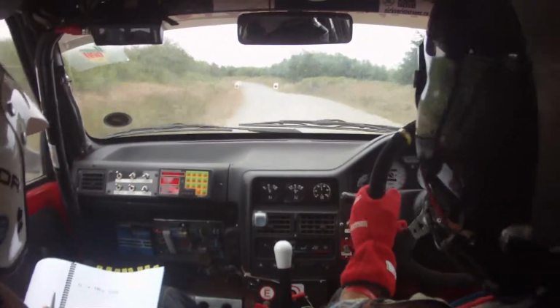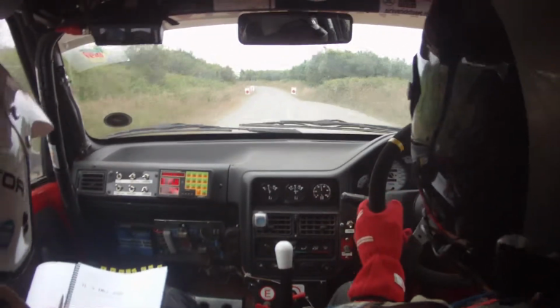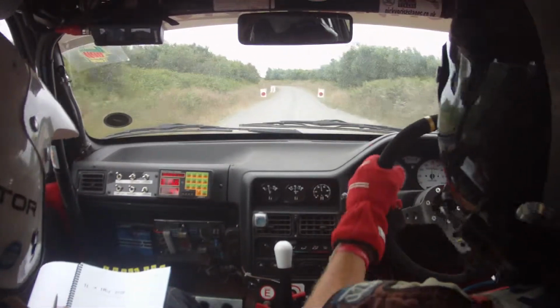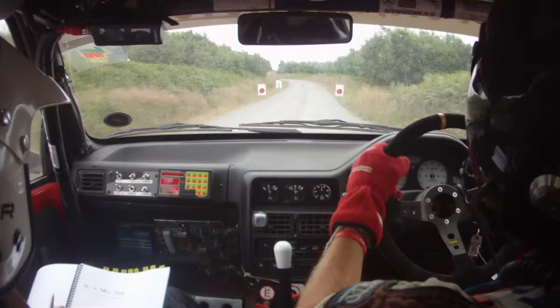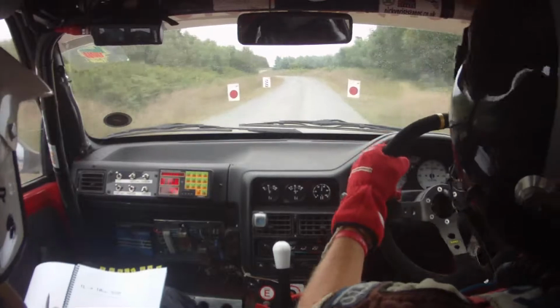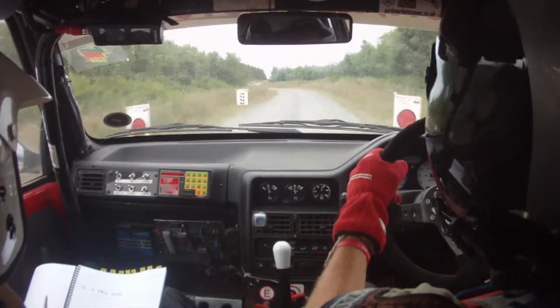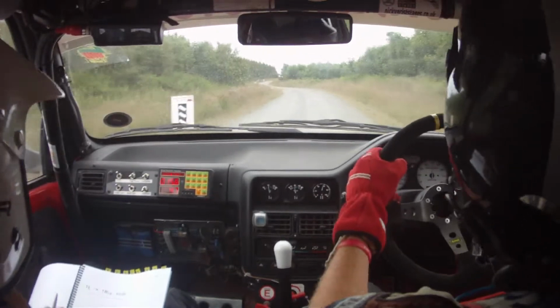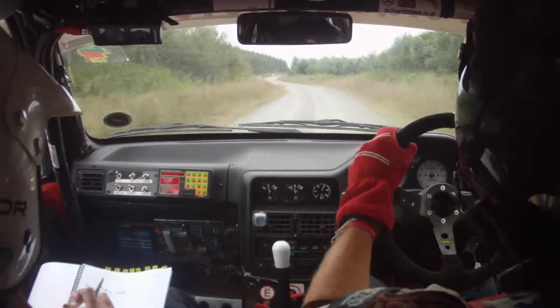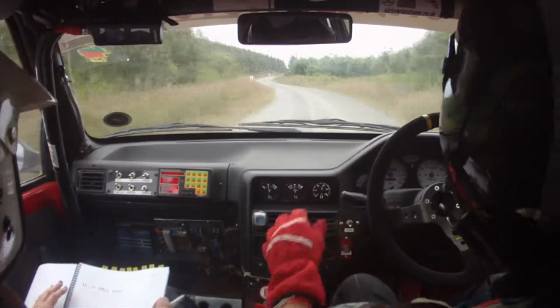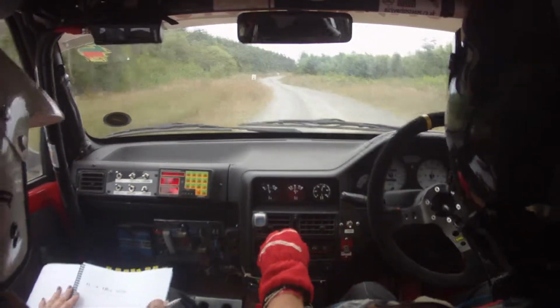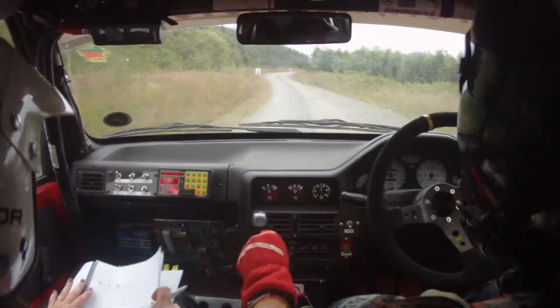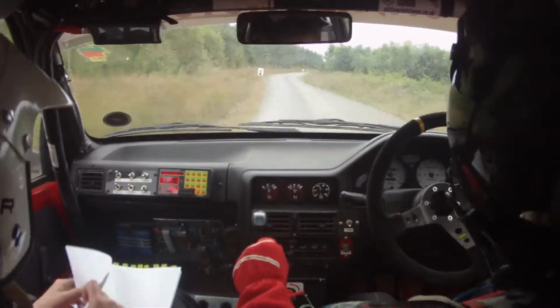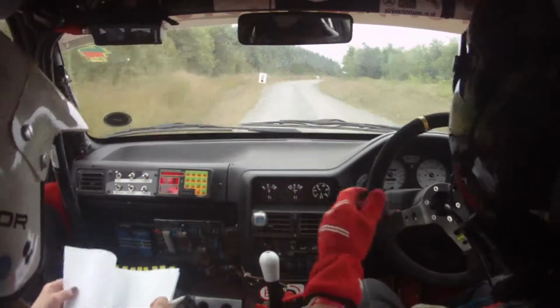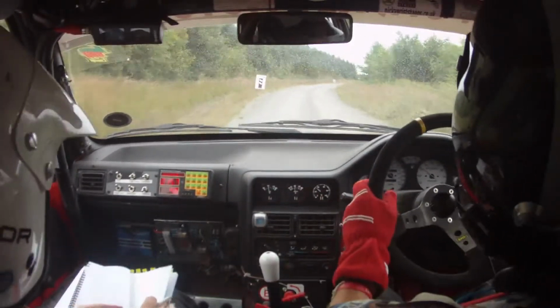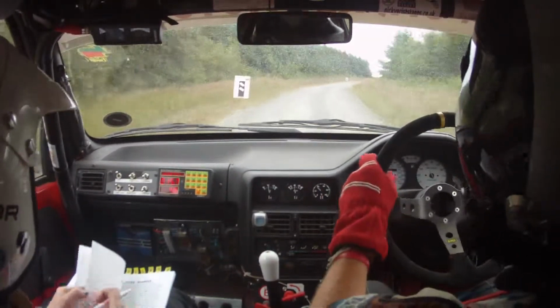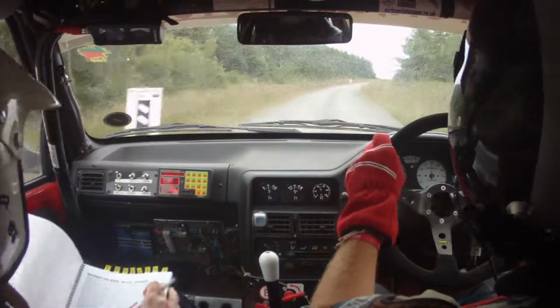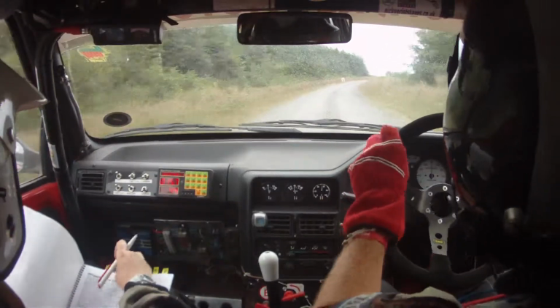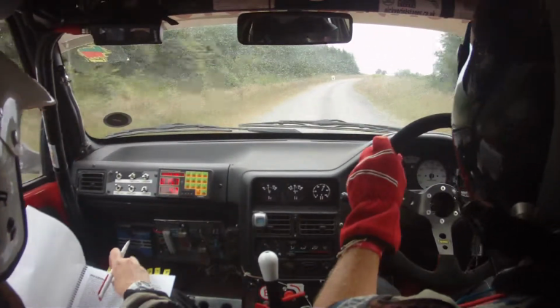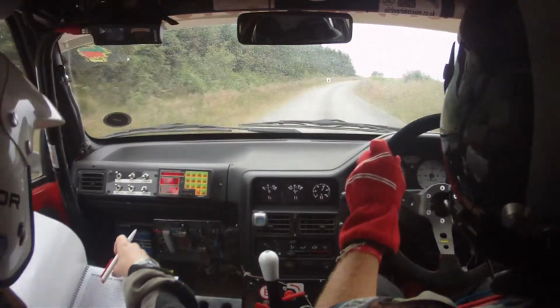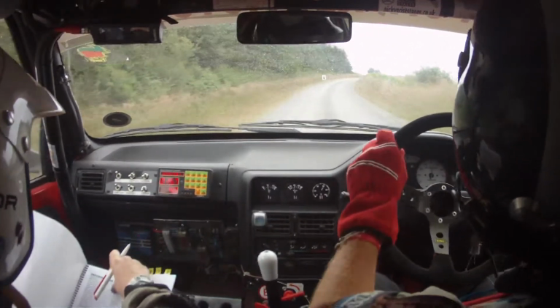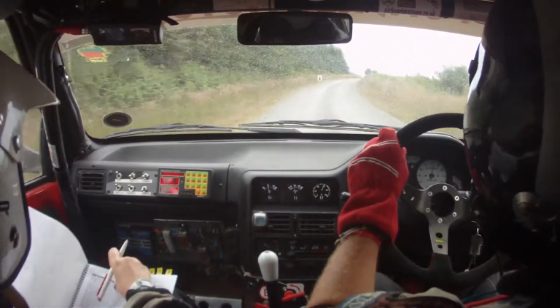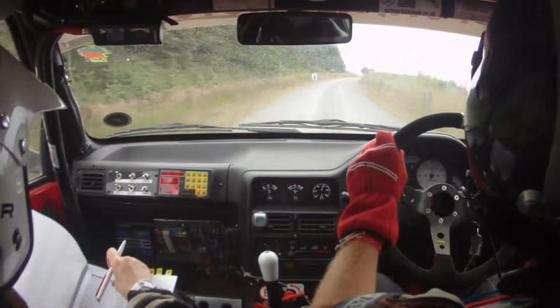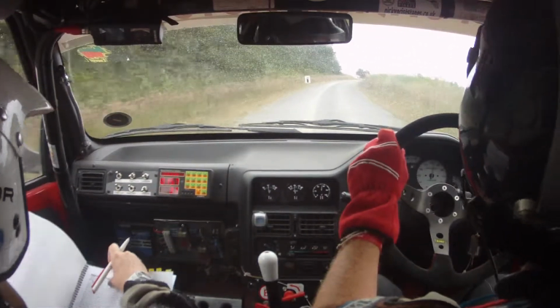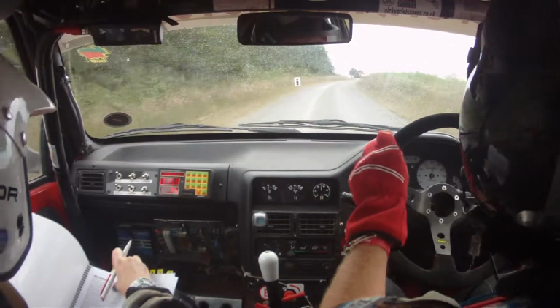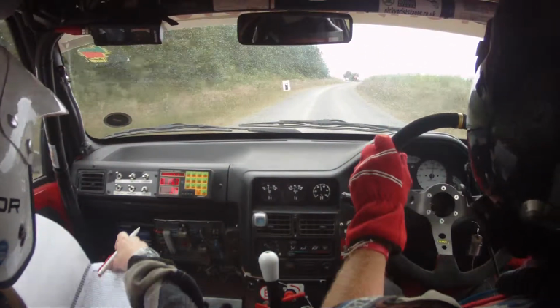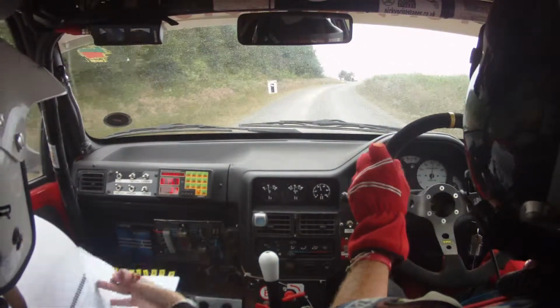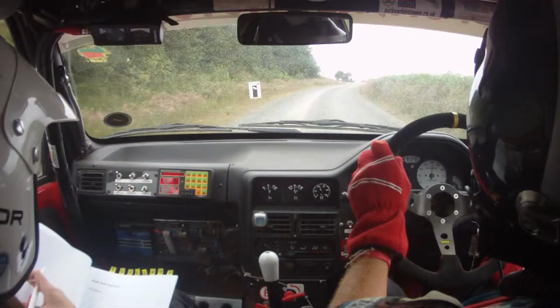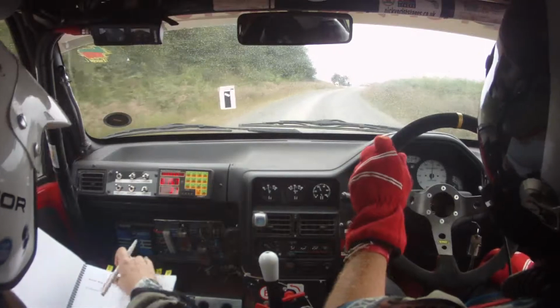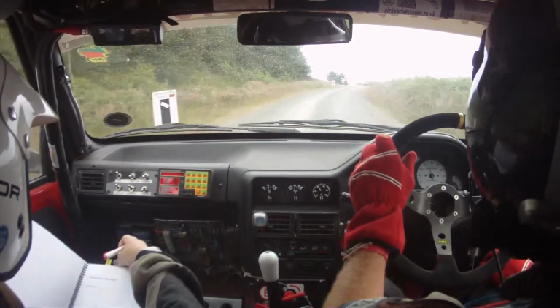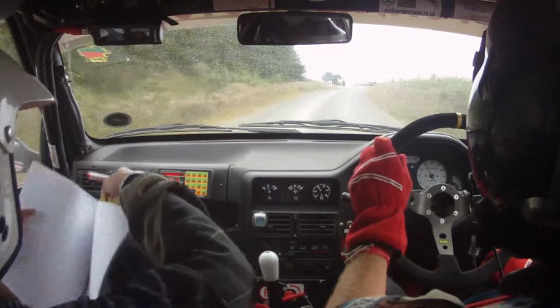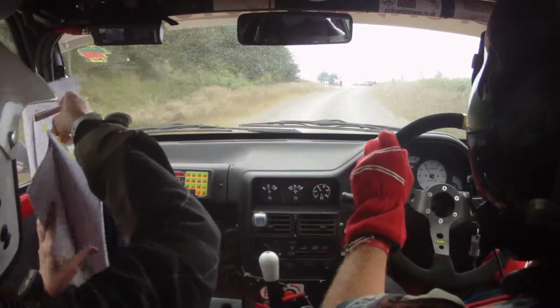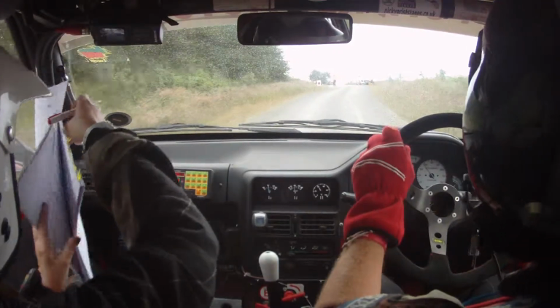Then one left and one right long. Woohoo! Sorry about that start — never mind. Just really loose. Another car trying to overtake us. I know, never mind.